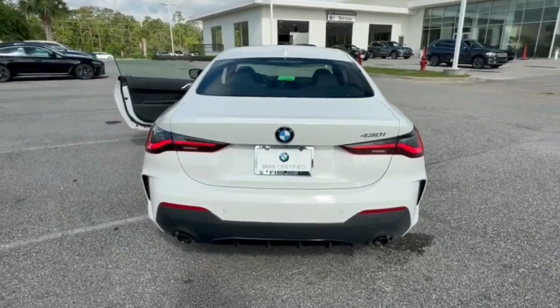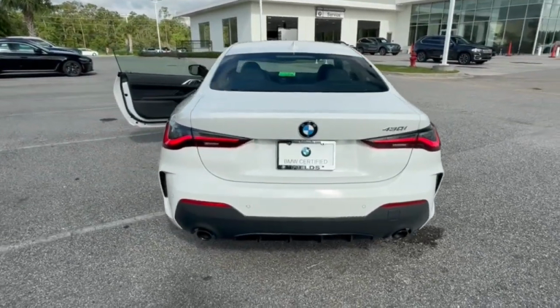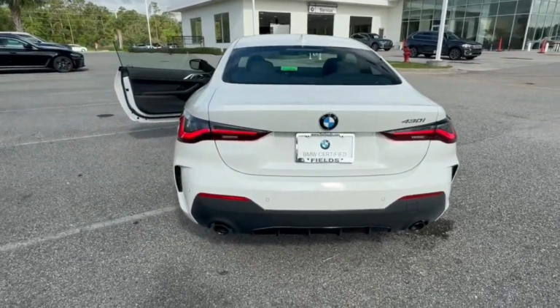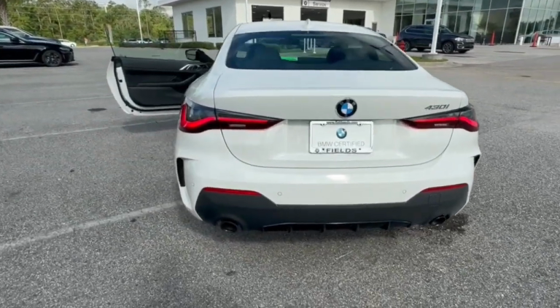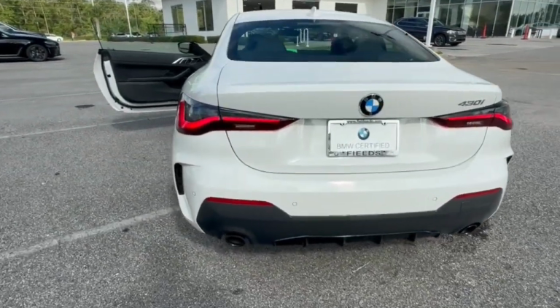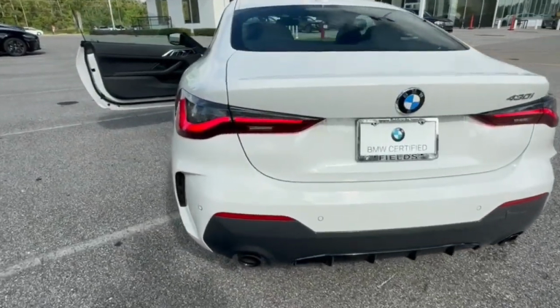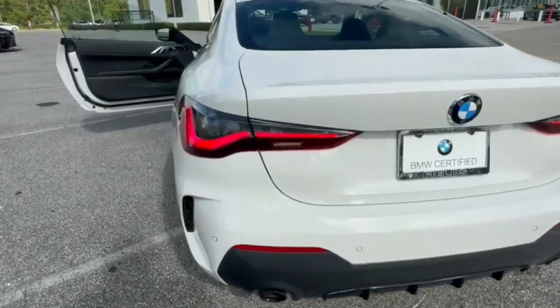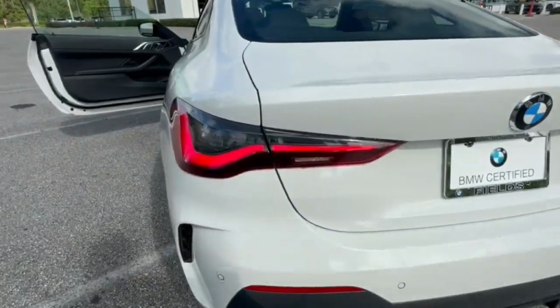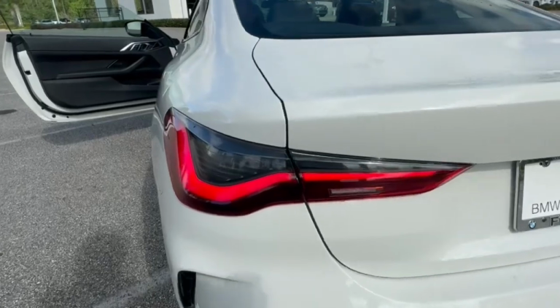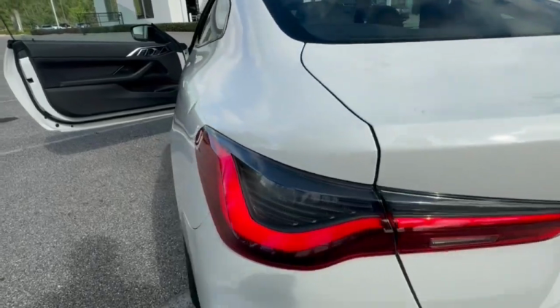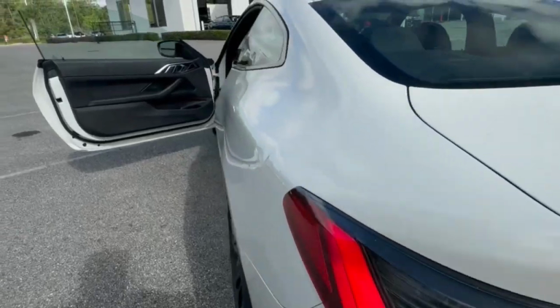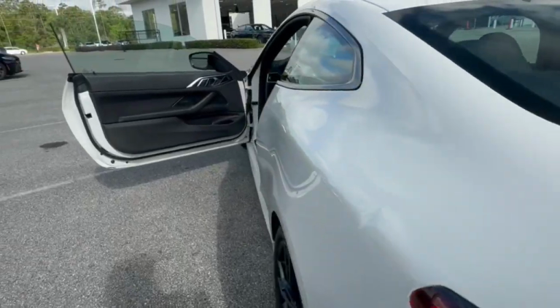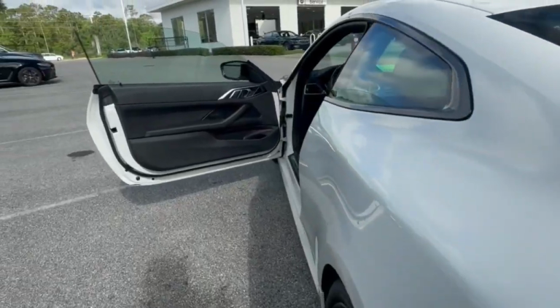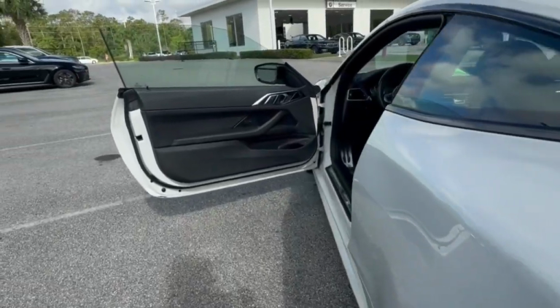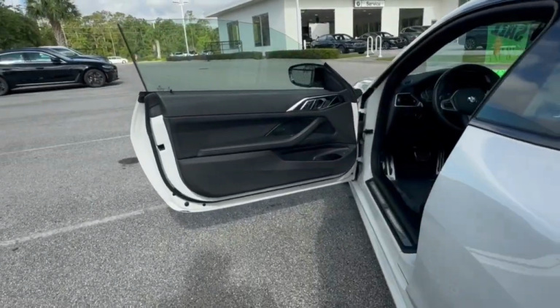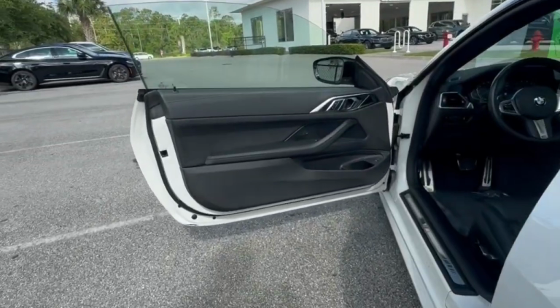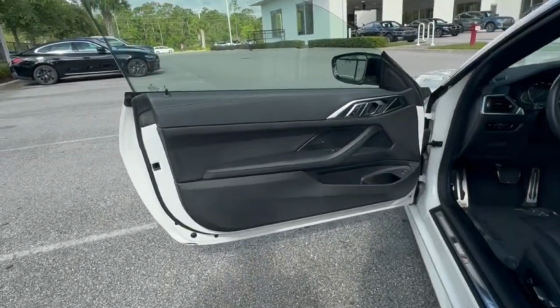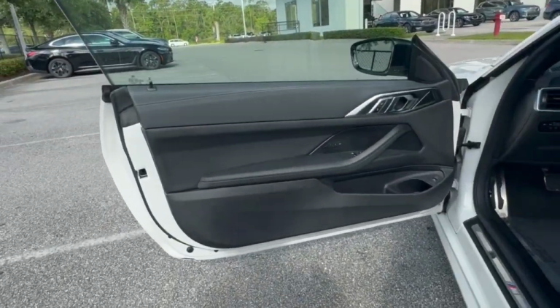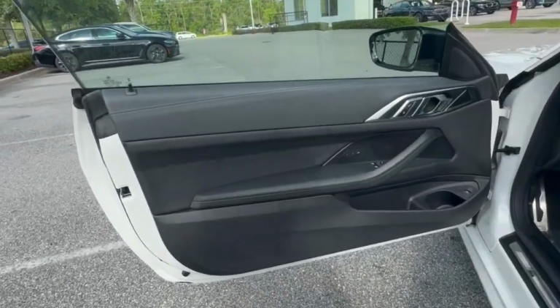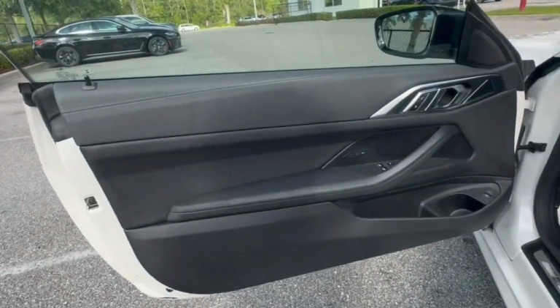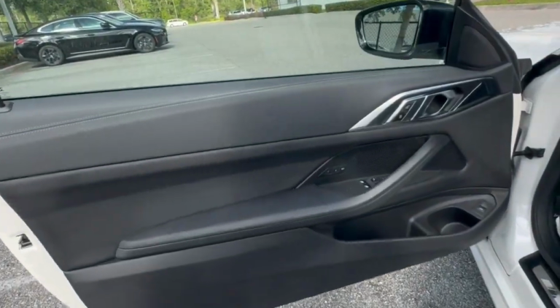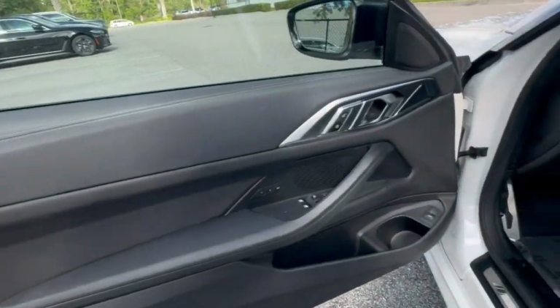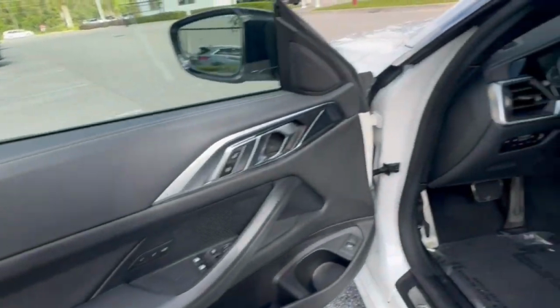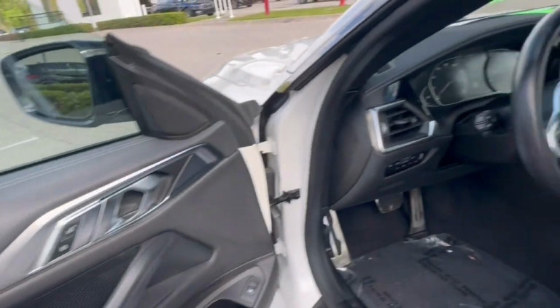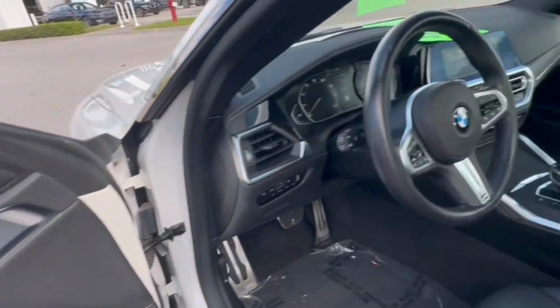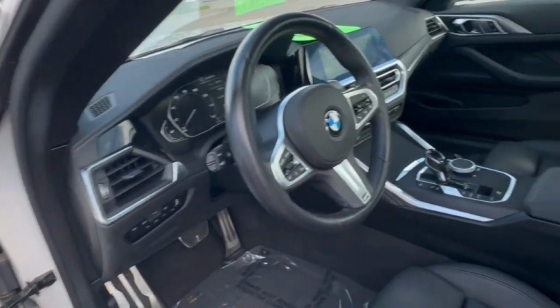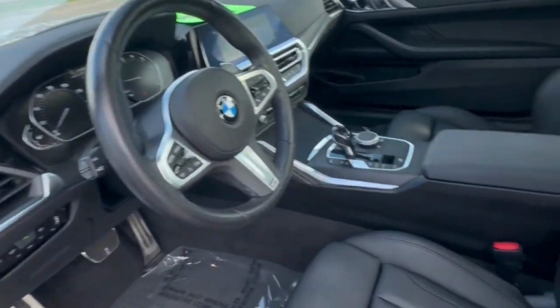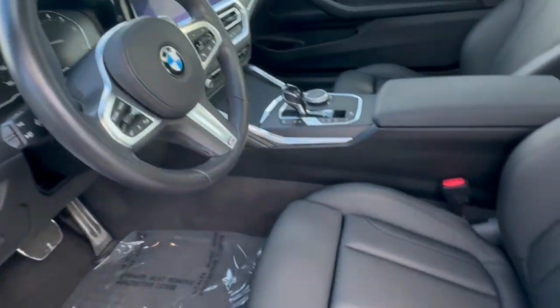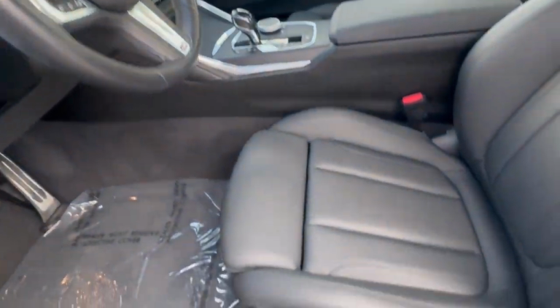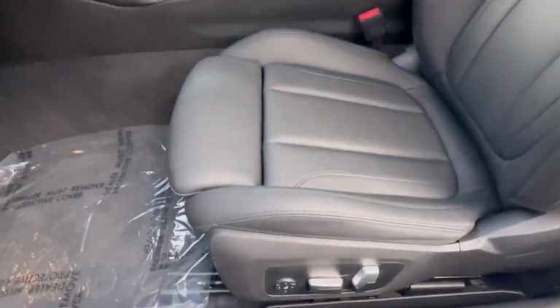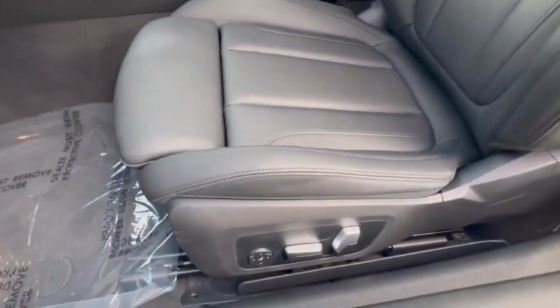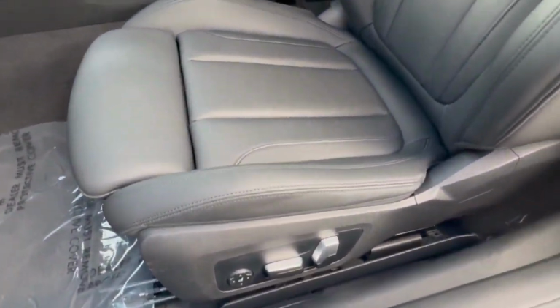Powerful and impeccably designed, its modern style and well-appointed cabin bring excitement and pleasure to every journey. These are just some of the great options this vehicle comes with.